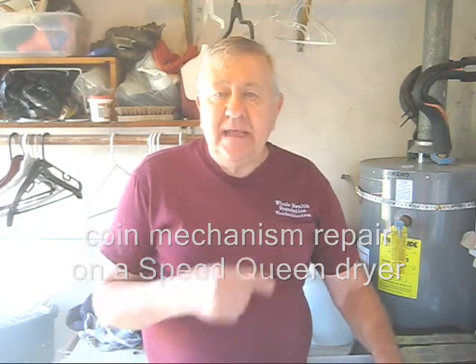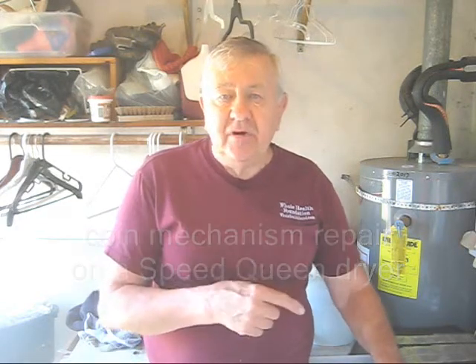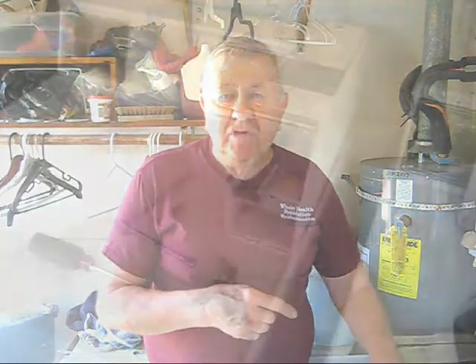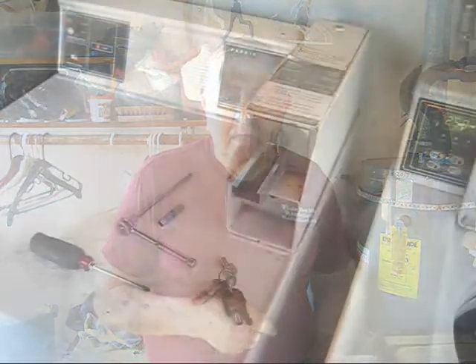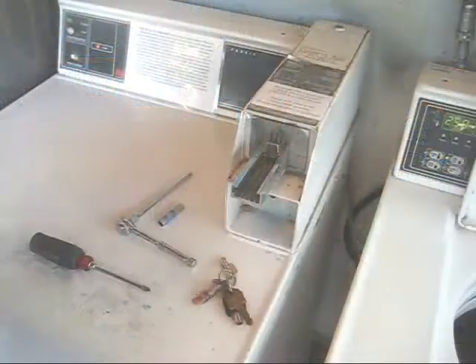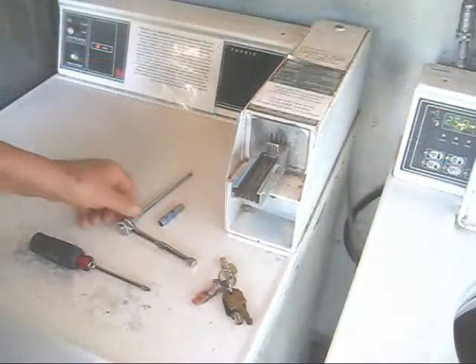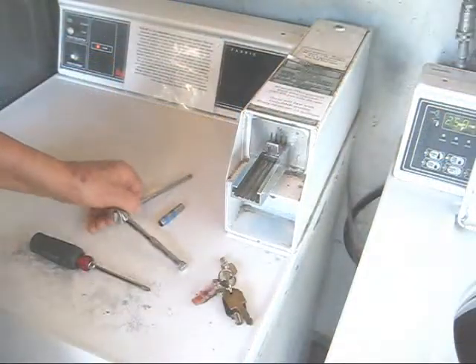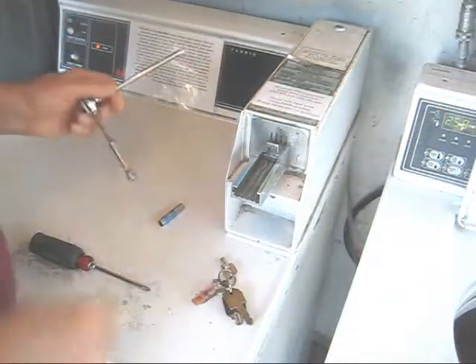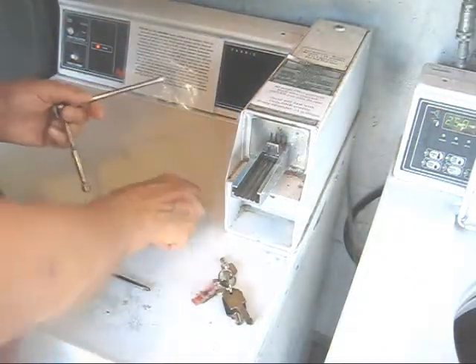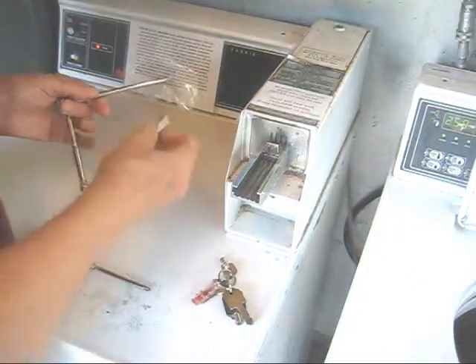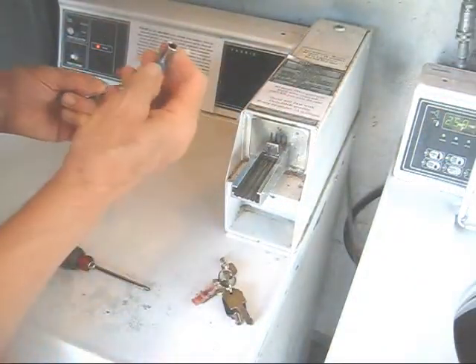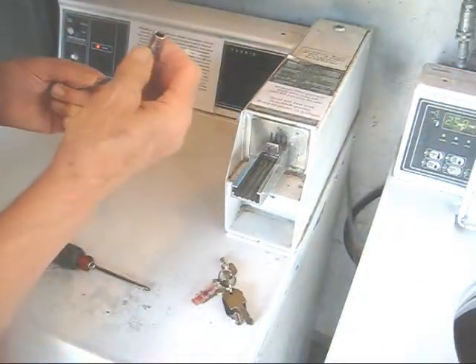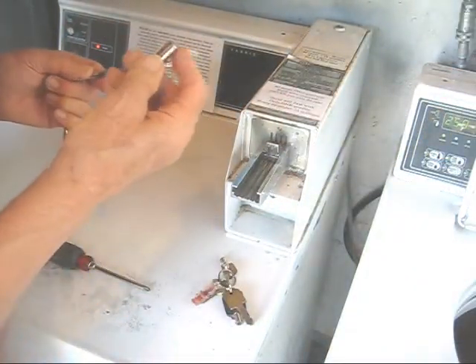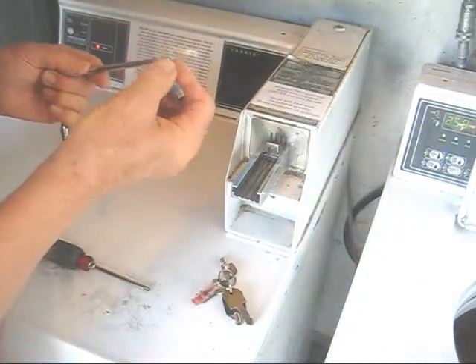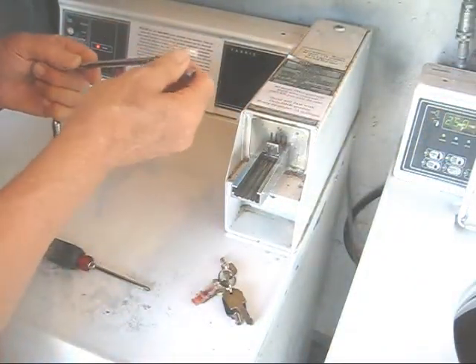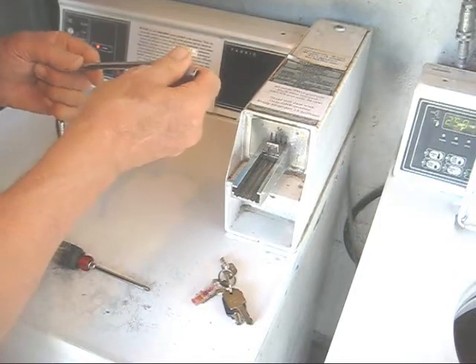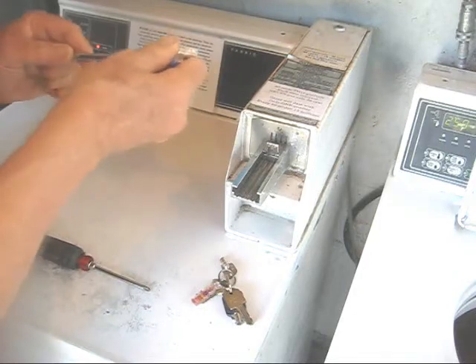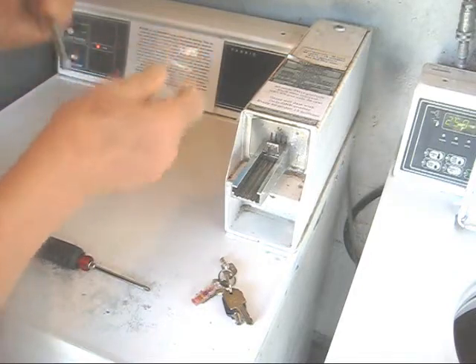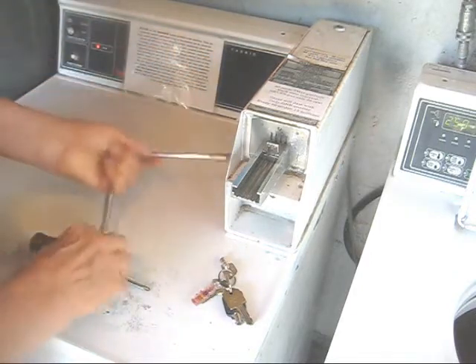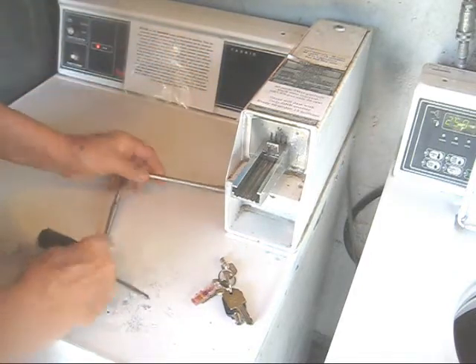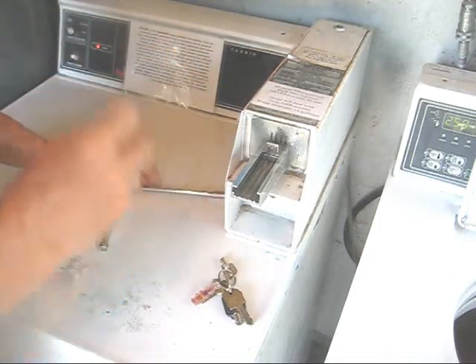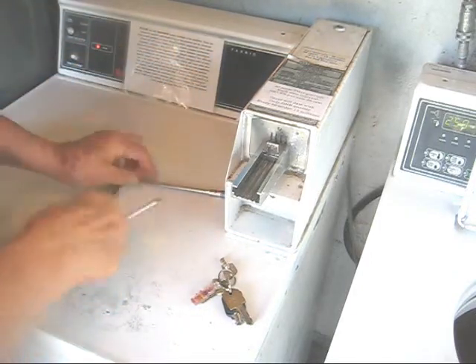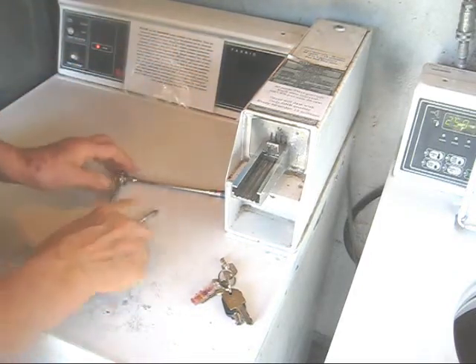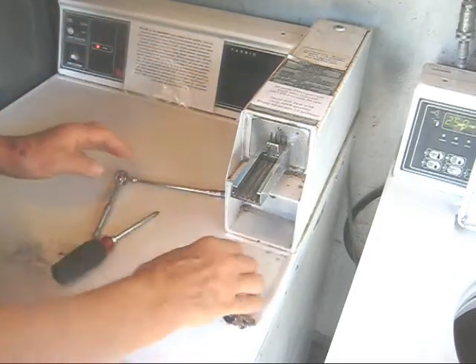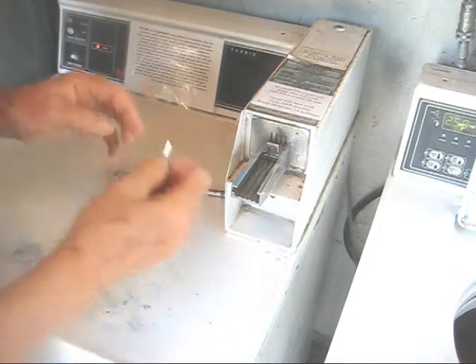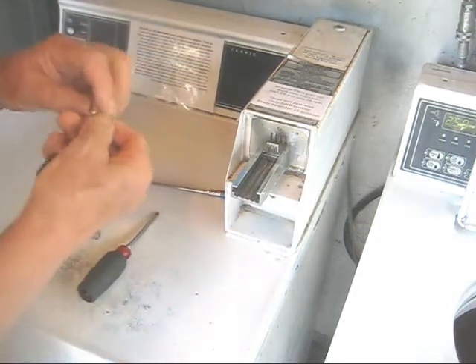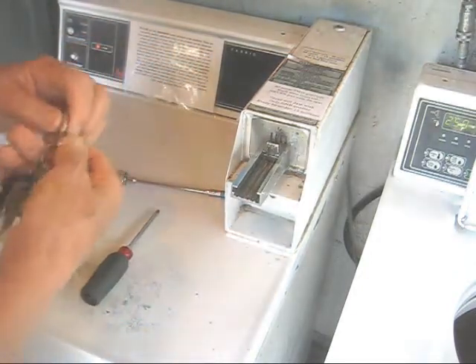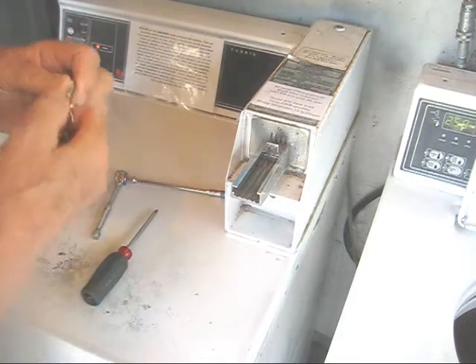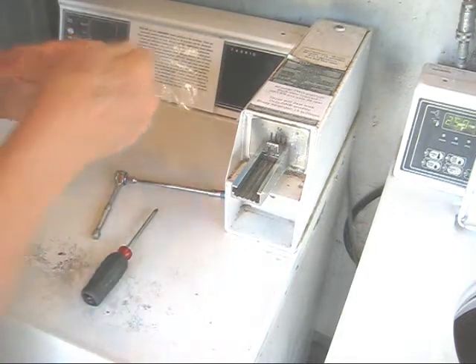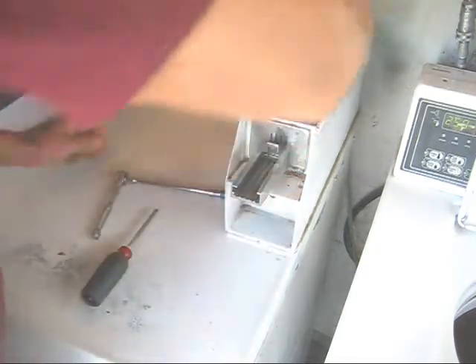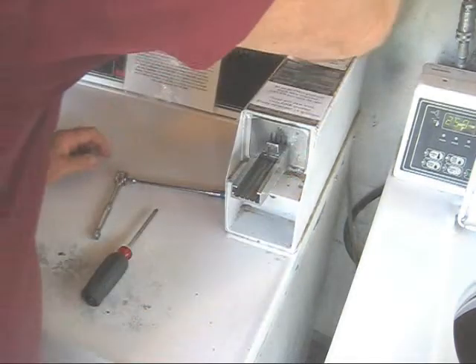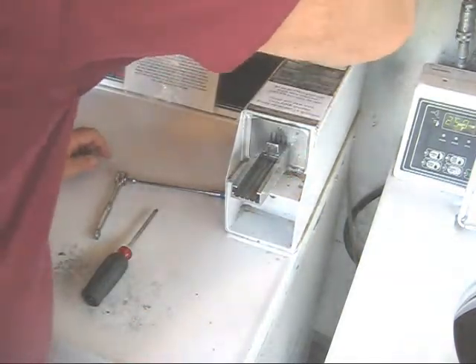Let's take a closer look. Here are the tools you're going to need: a 5/16th socket and ratchet, a Phillips screwdriver, and the key to remove the back plate.